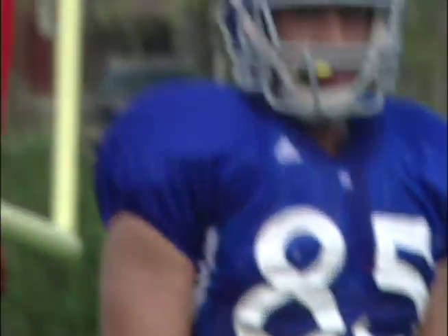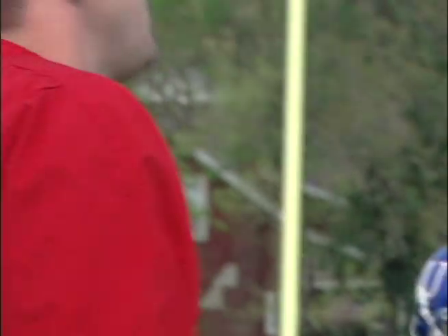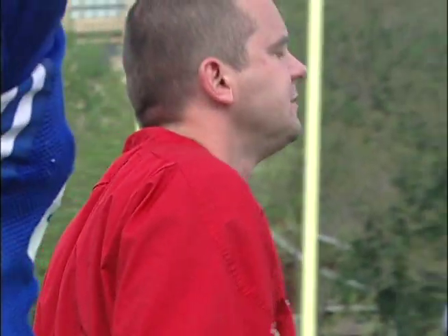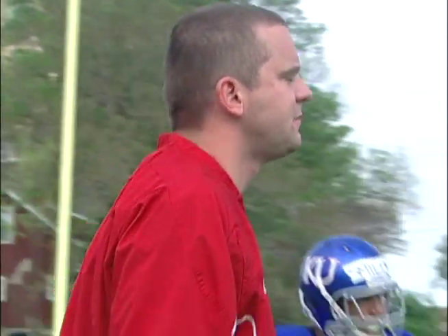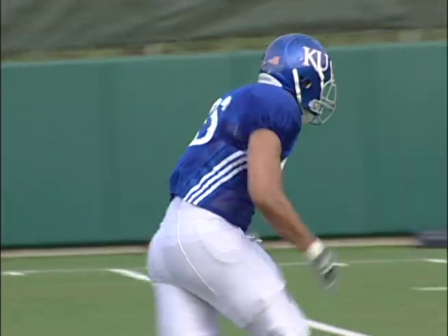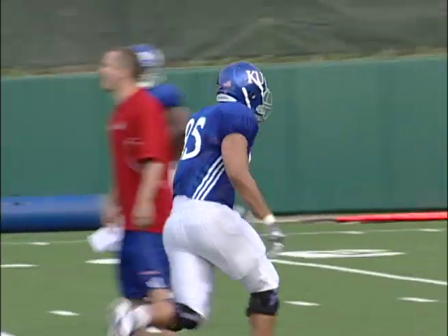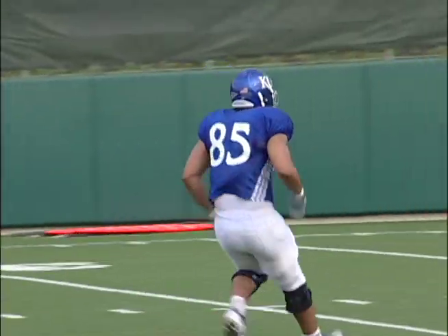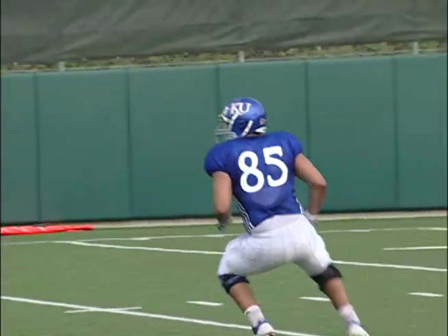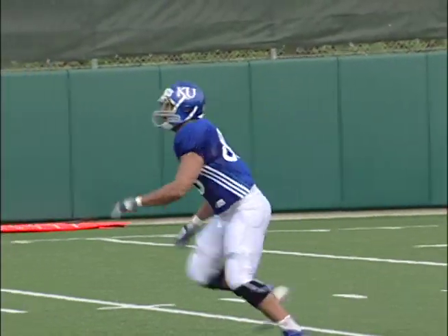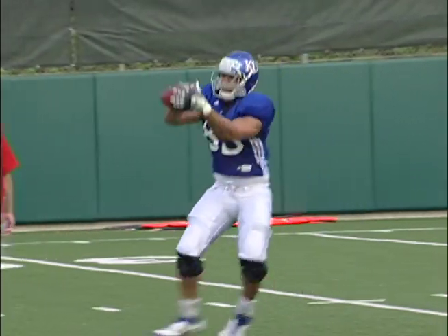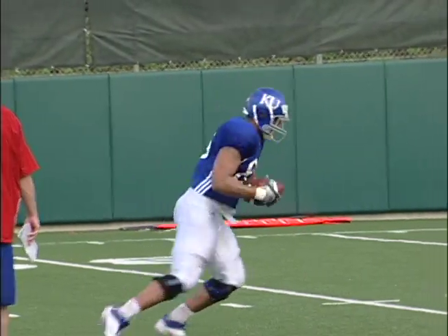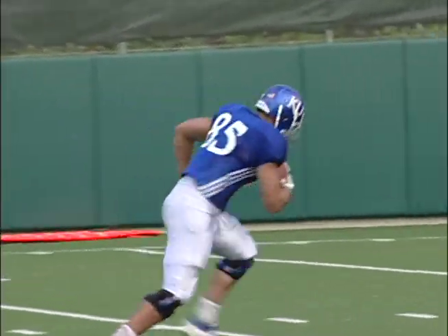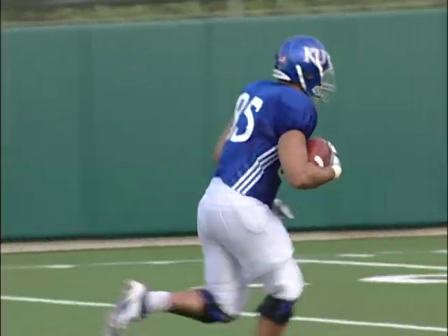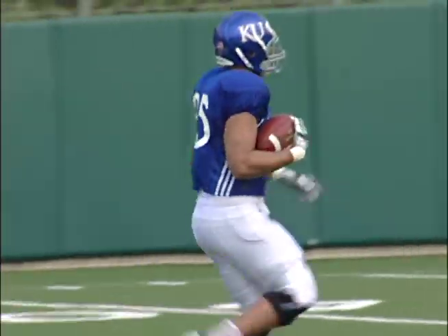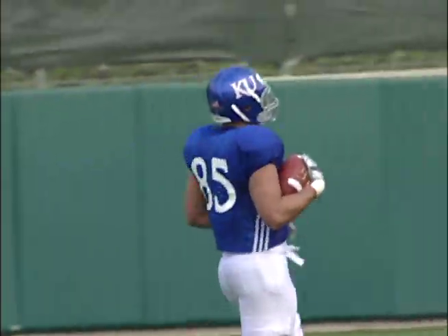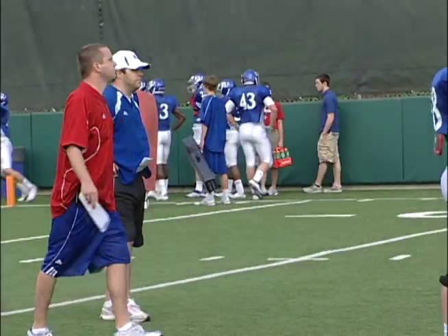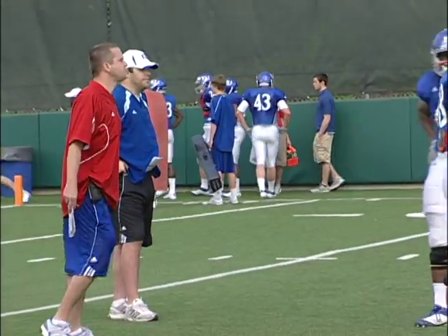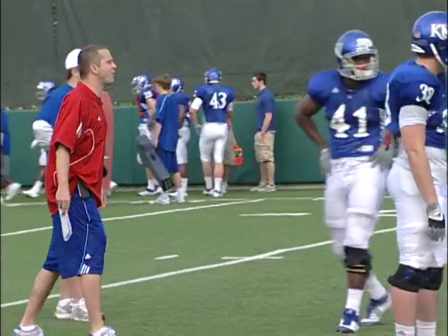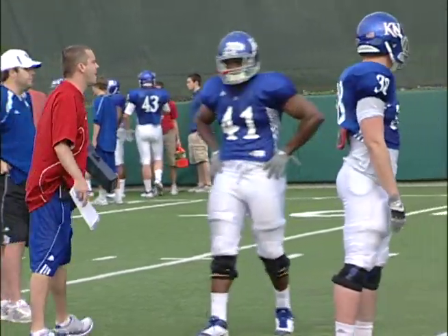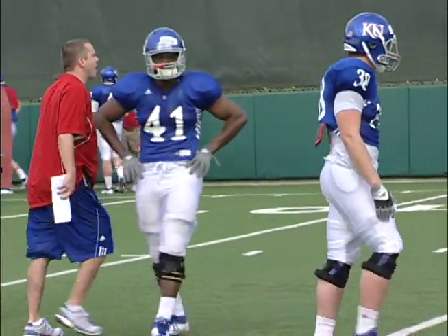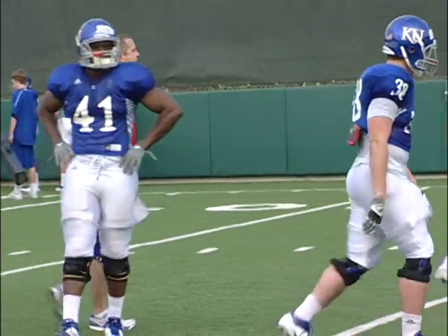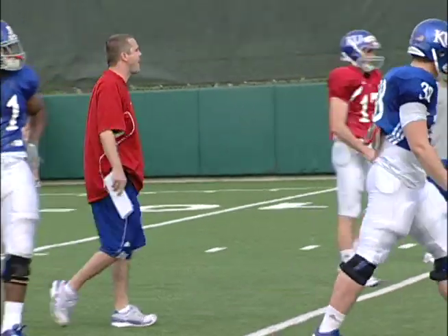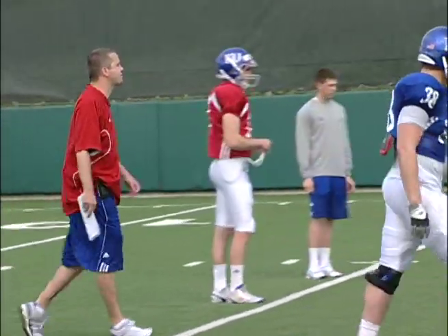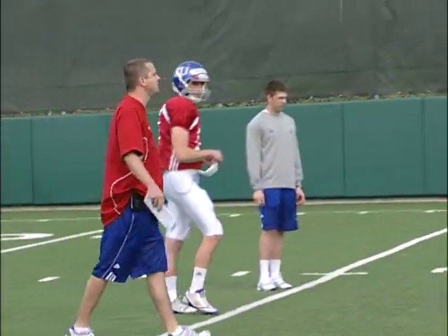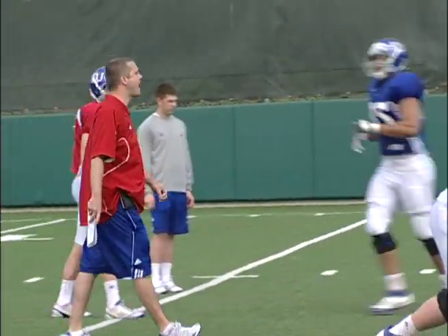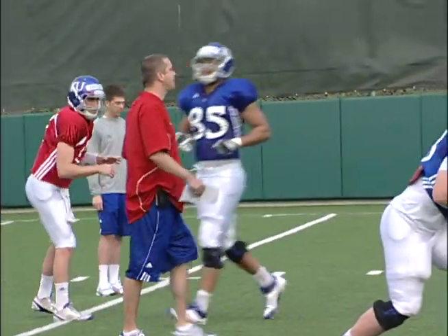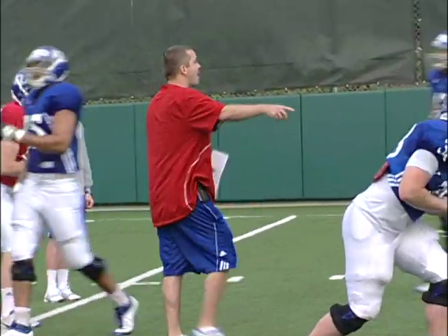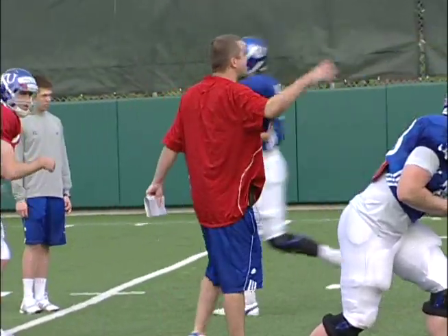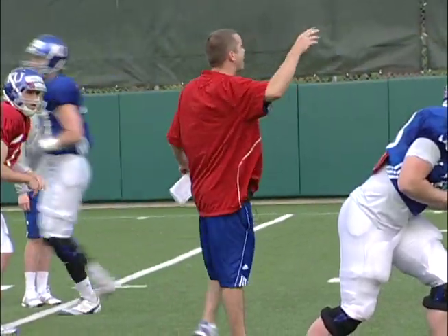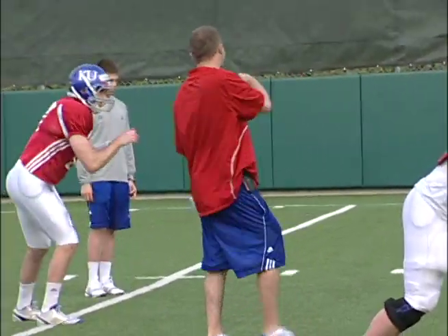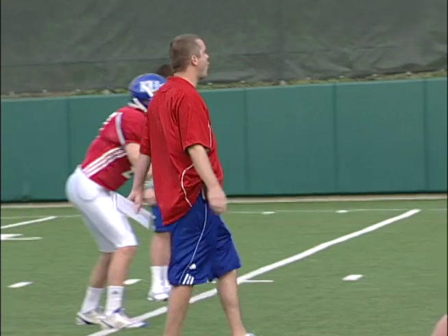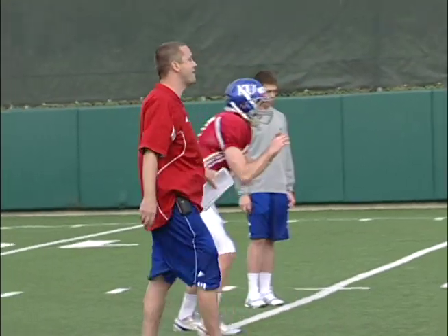Over the top, over the top. Back to the quarterback — catch, turning, get upfield, get upfield. Good. Come on, catch, put it away. Get your eyes snapped around quicker, Scott. If that's coming to us it's coming quick — get your eyes back to the quarterback right now.